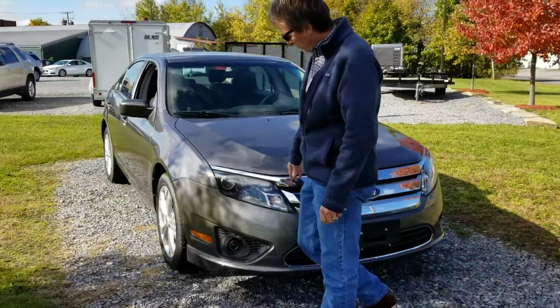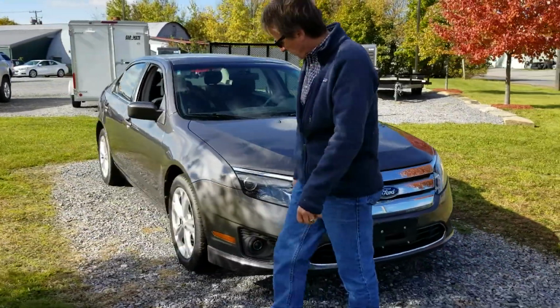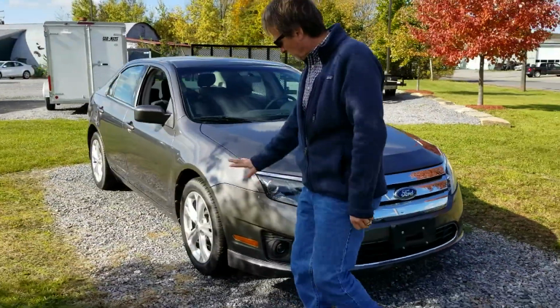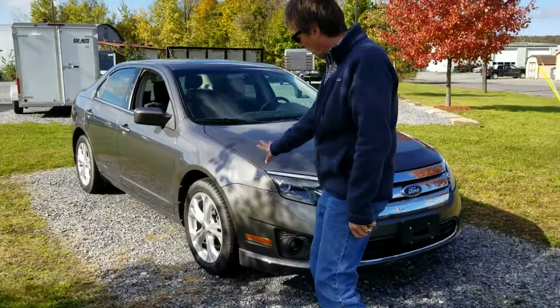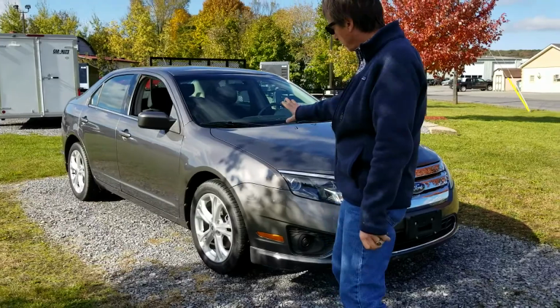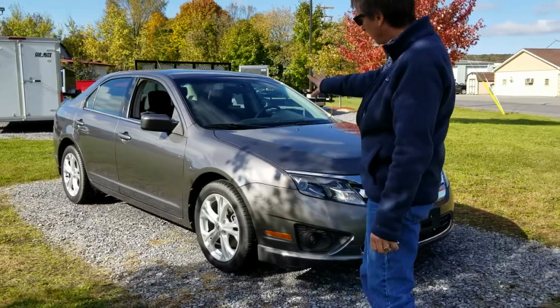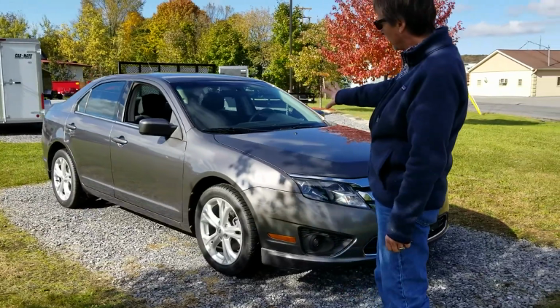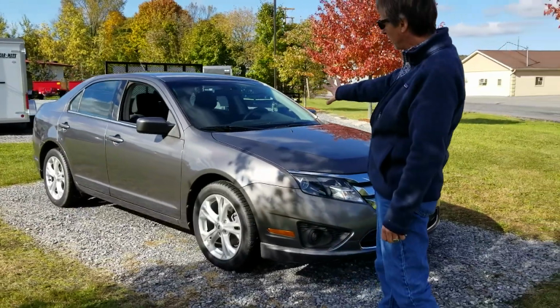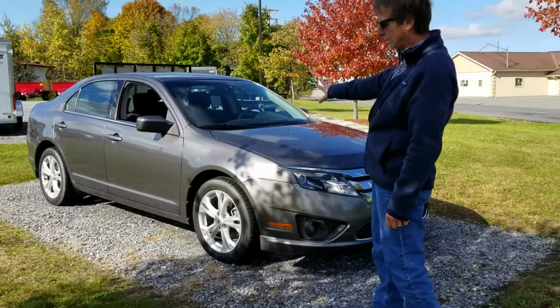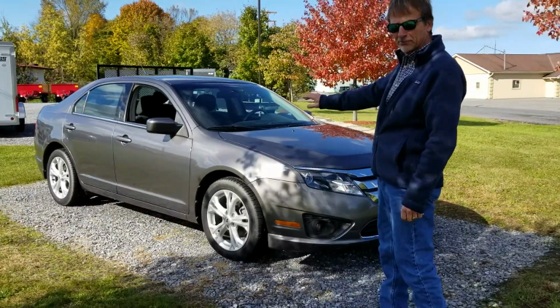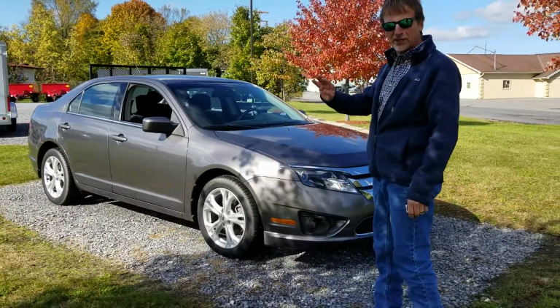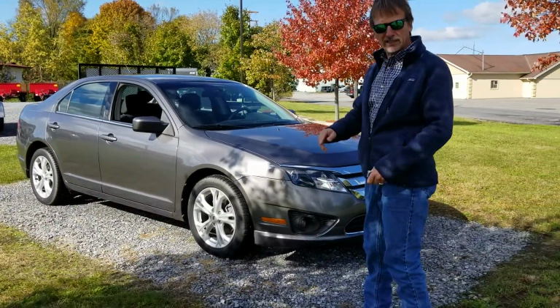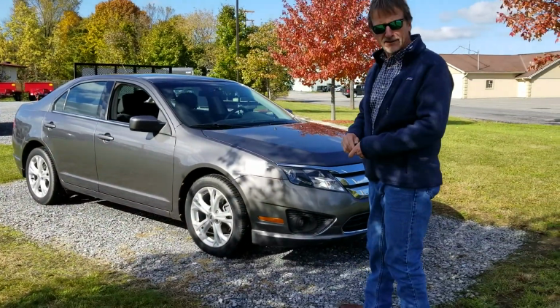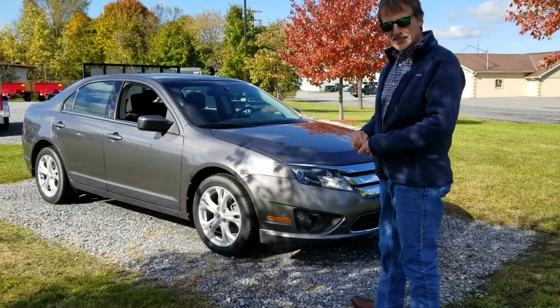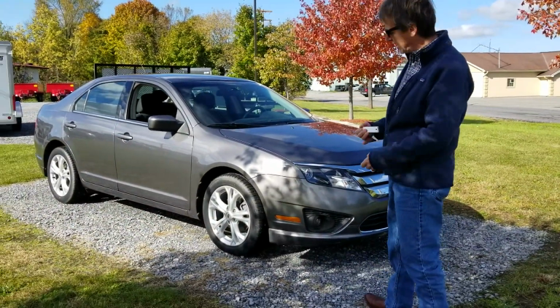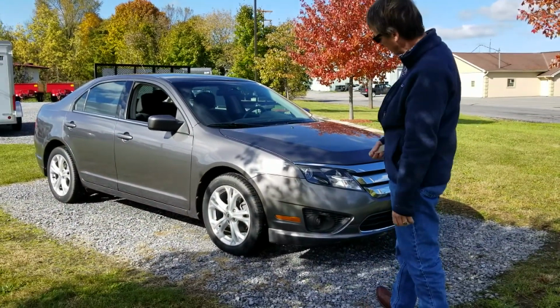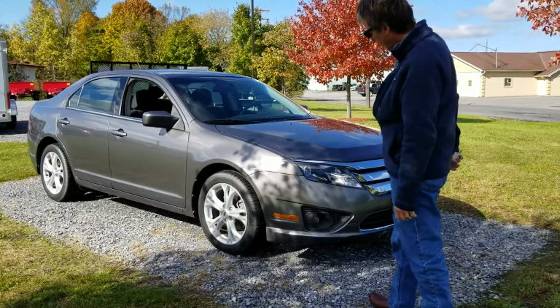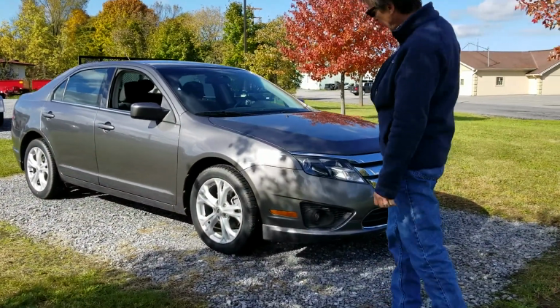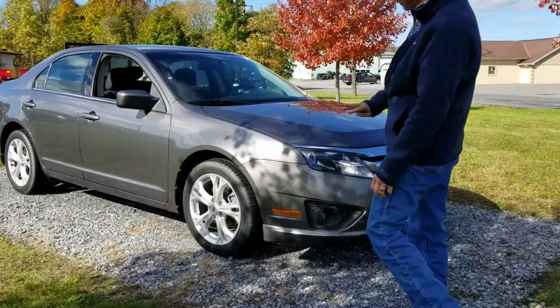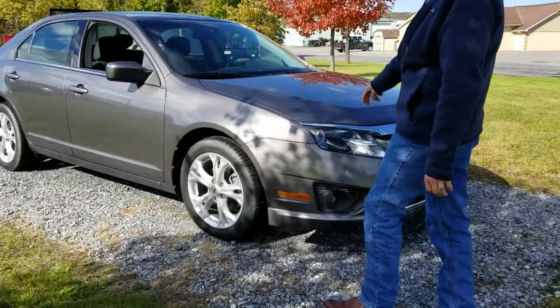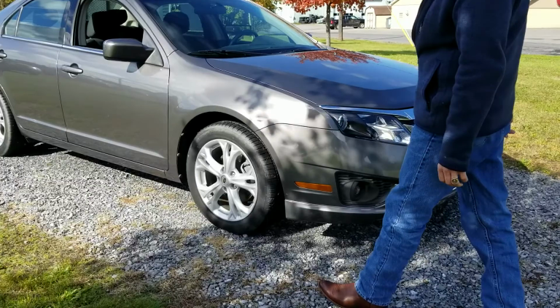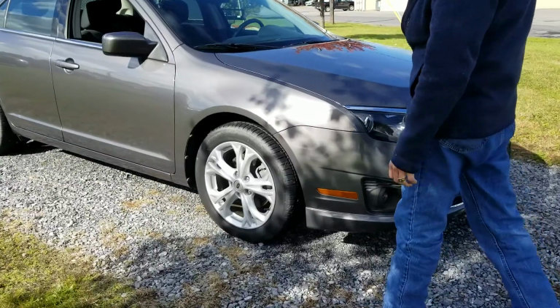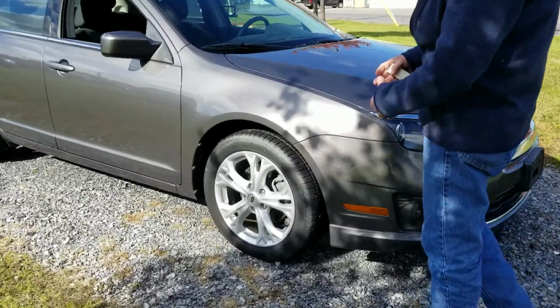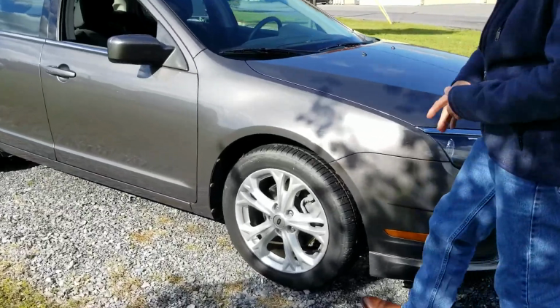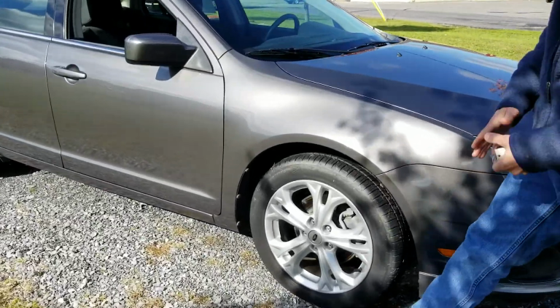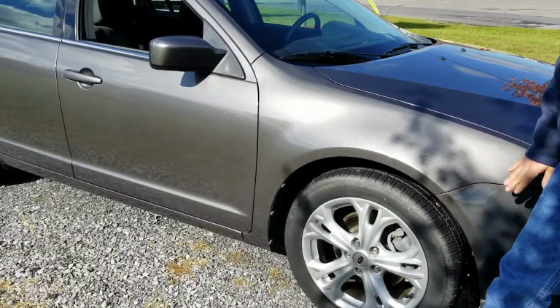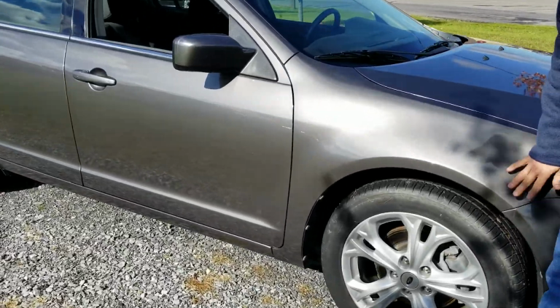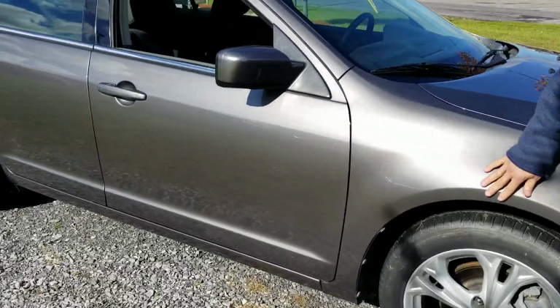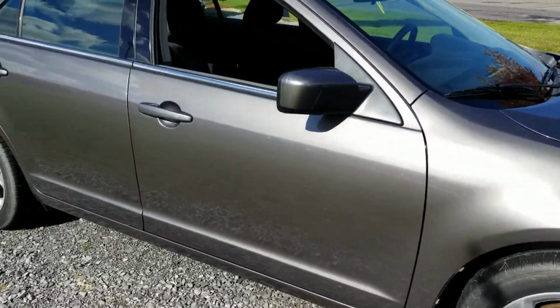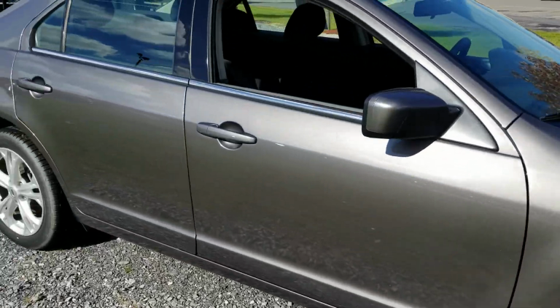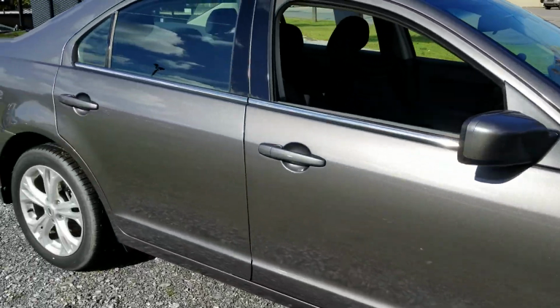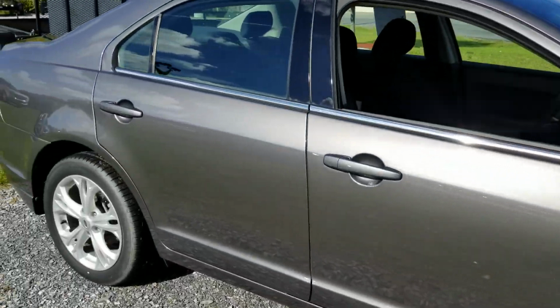Beautiful car. Perfect Carfax history. We got it out of an estate, and that's why the low mileage on it. It was sitting in a garage — the owner died.